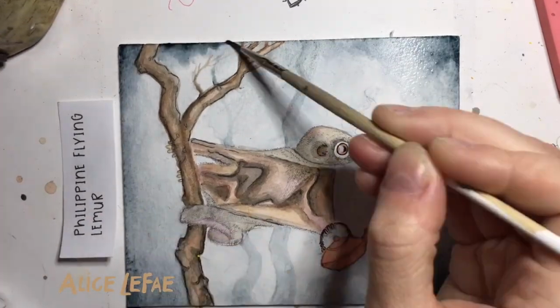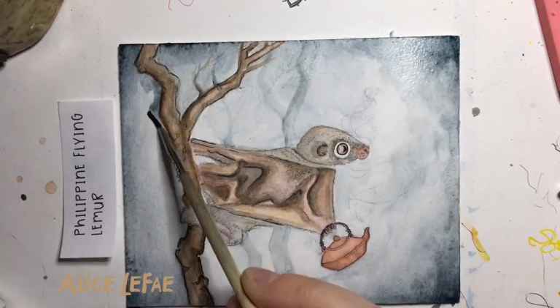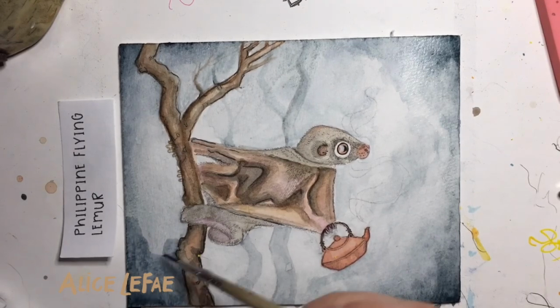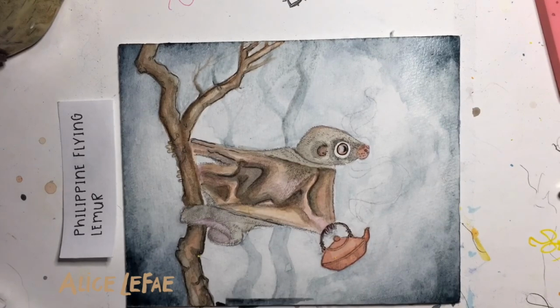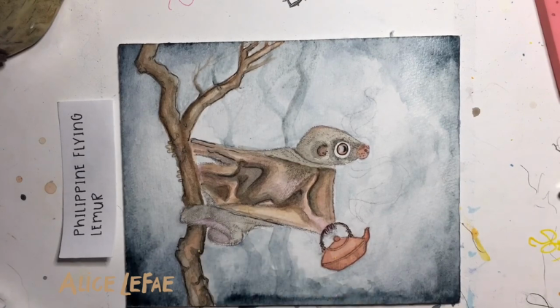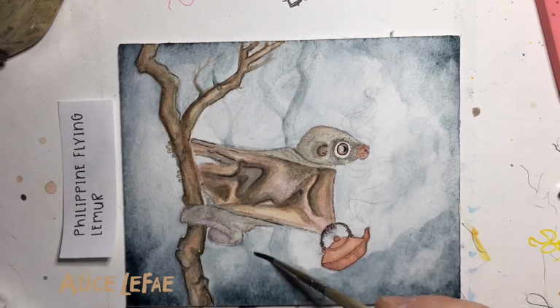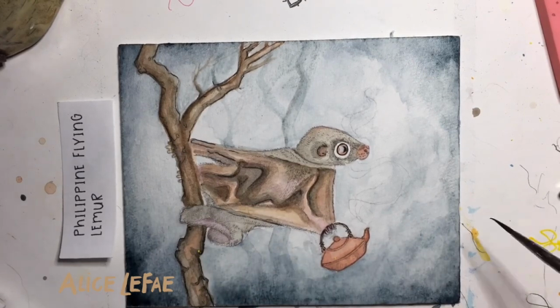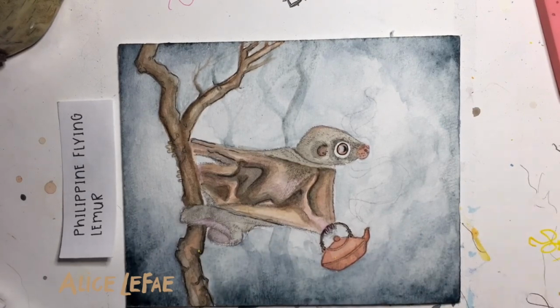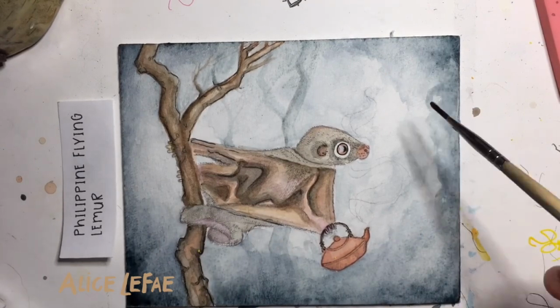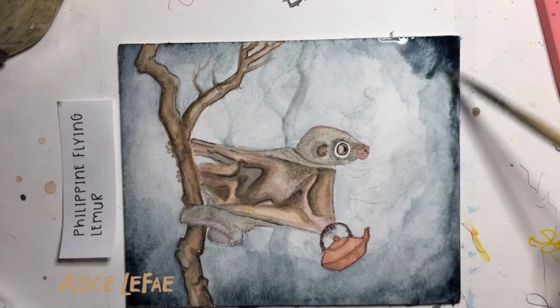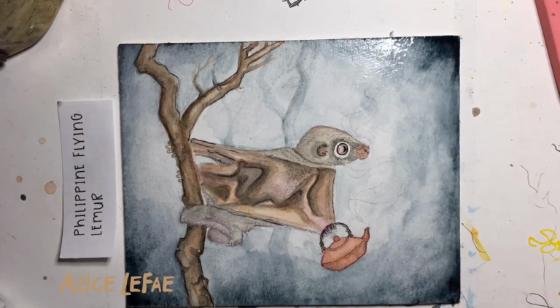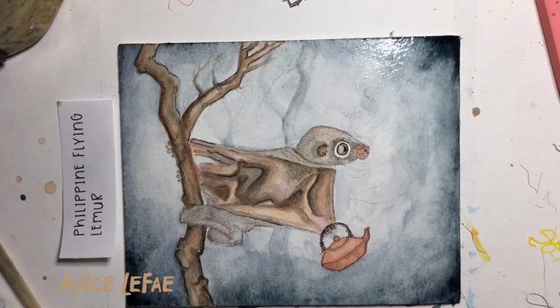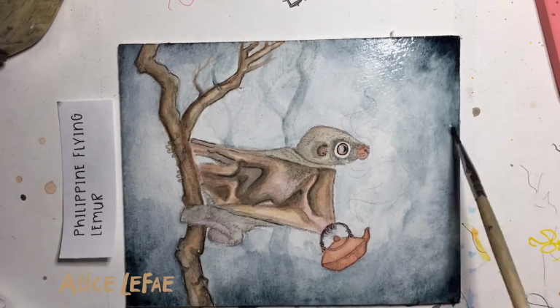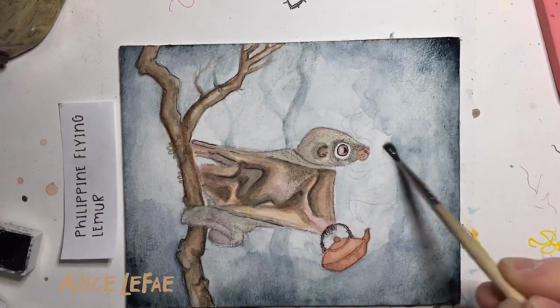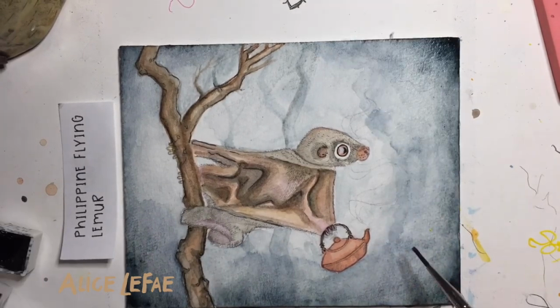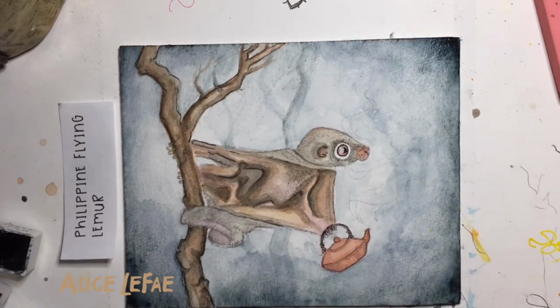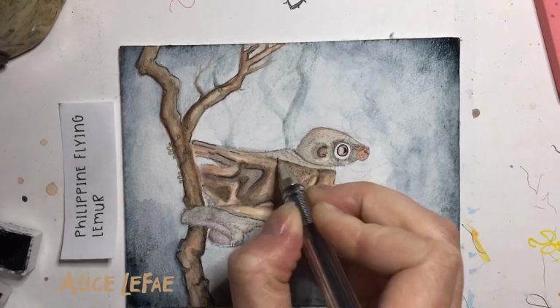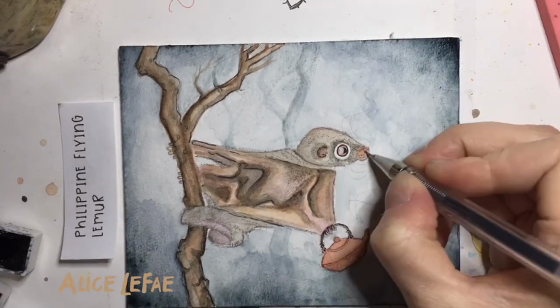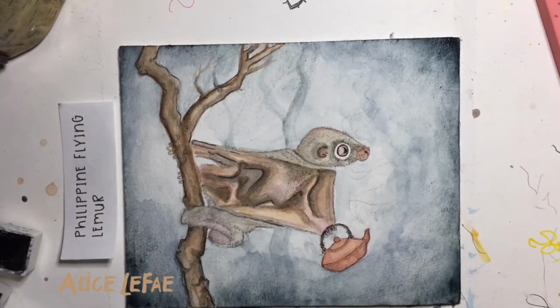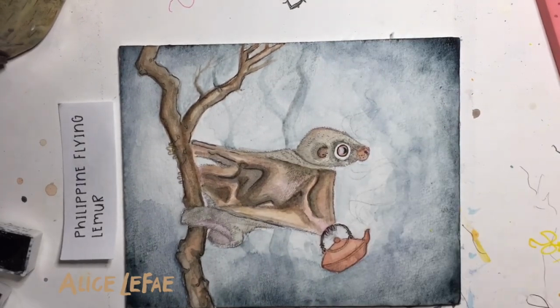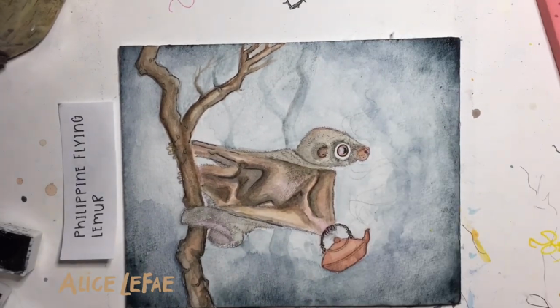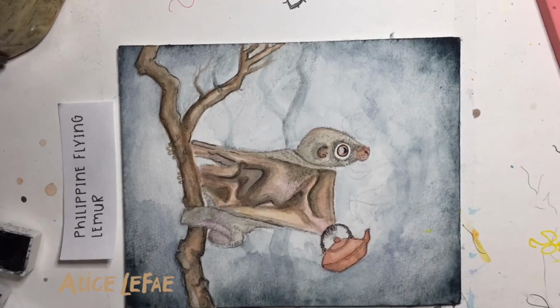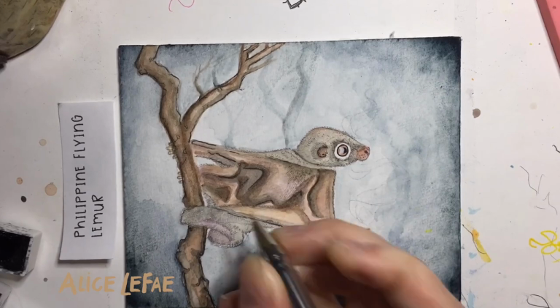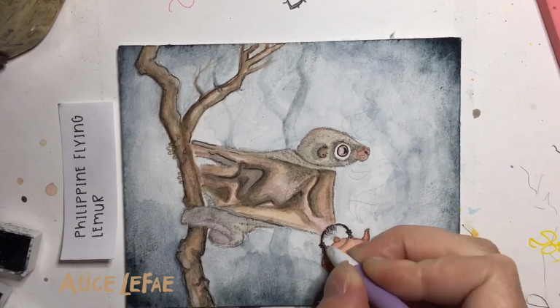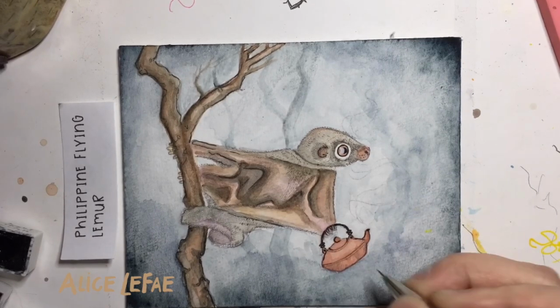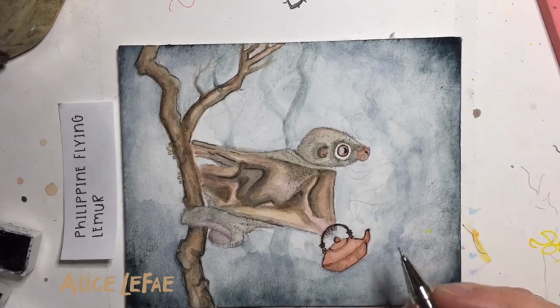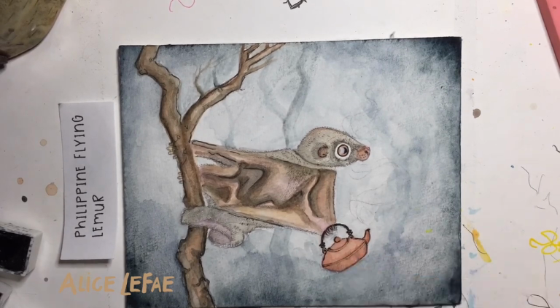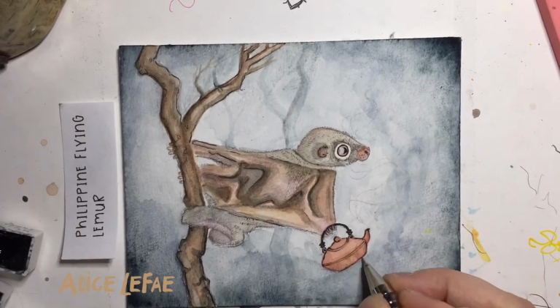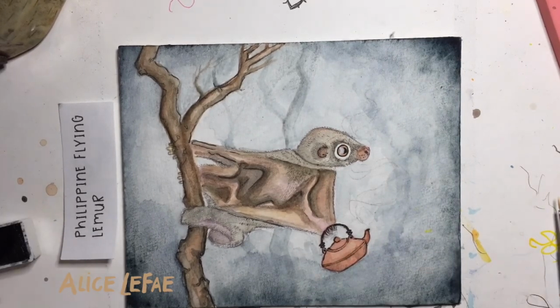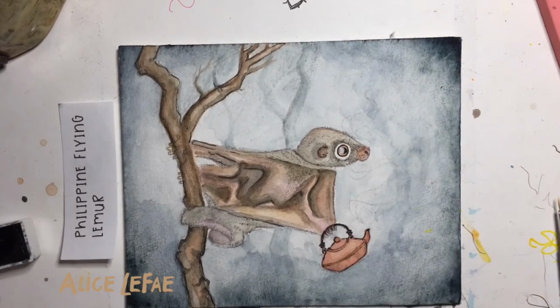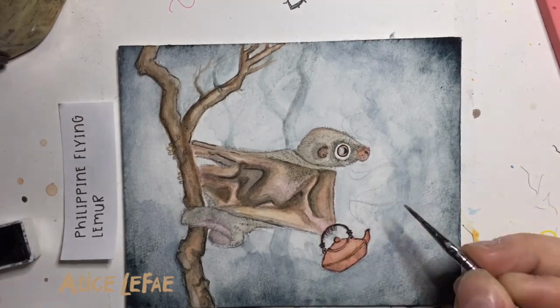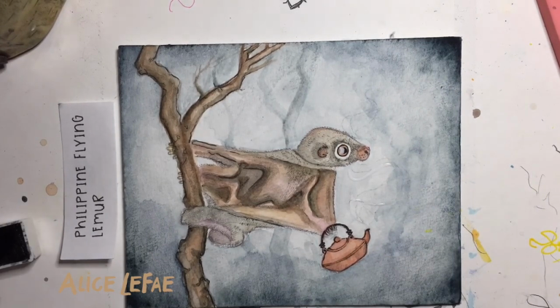I want to be a baby colugo. Their eyes are enormous and have an excellent sense of depth perception, which is probably a good thing since the majority of their lives are spent almost crashing into stuff.